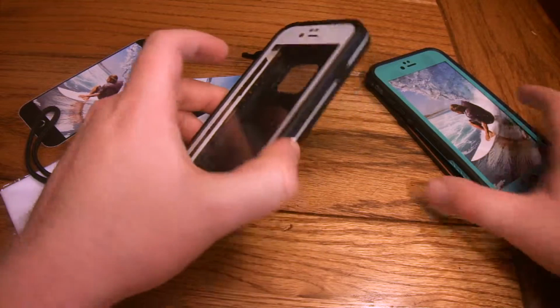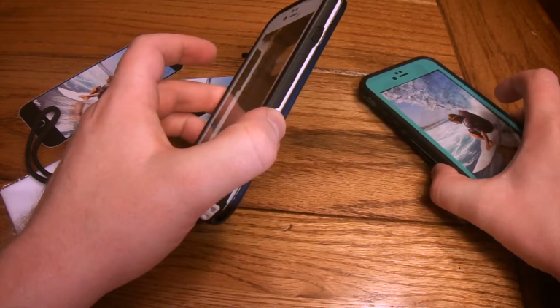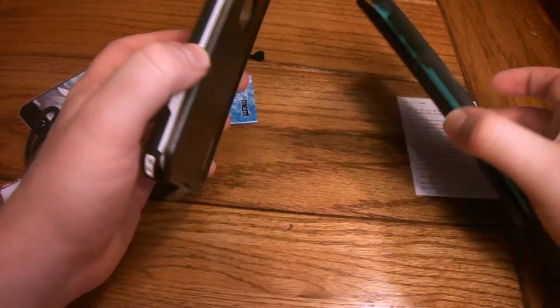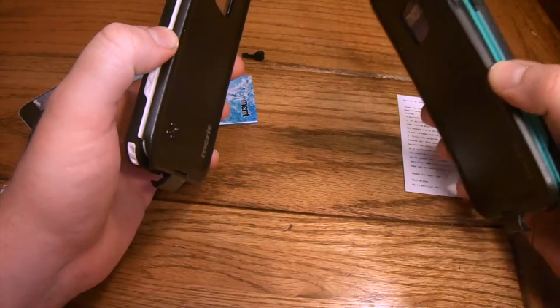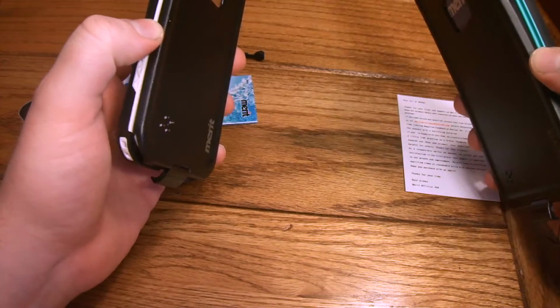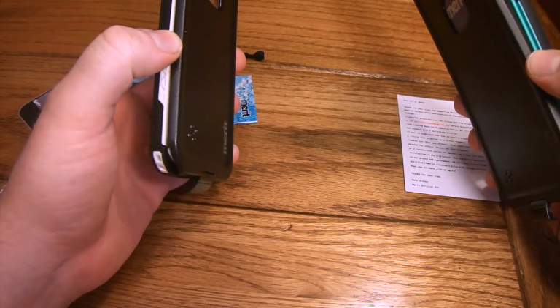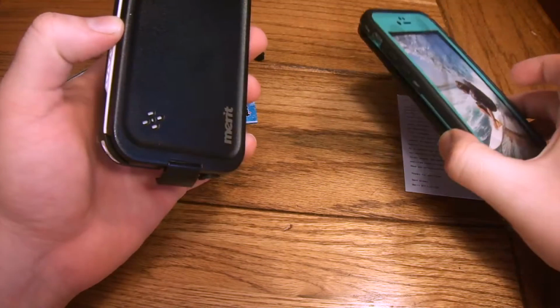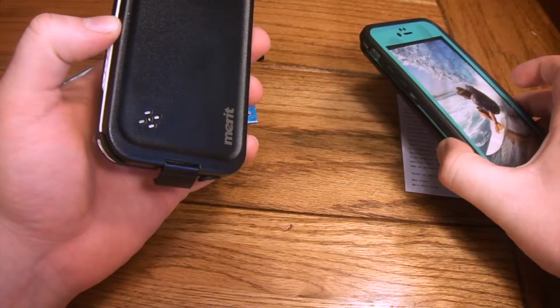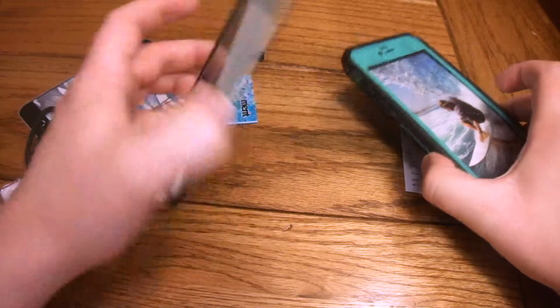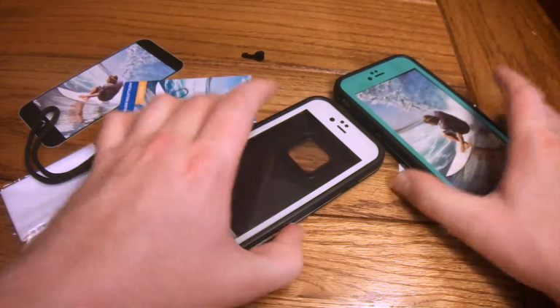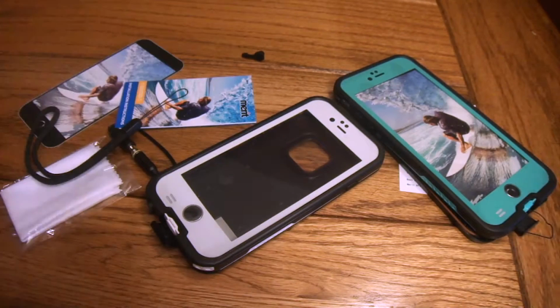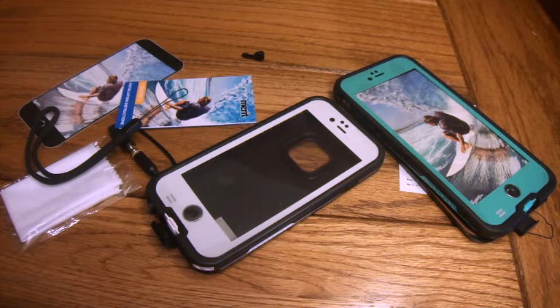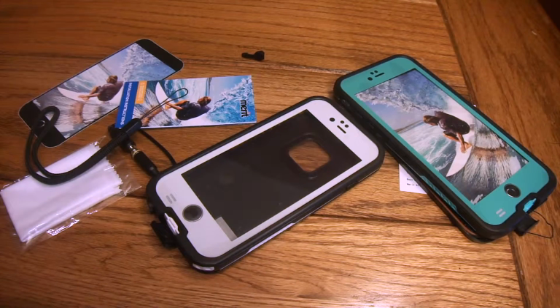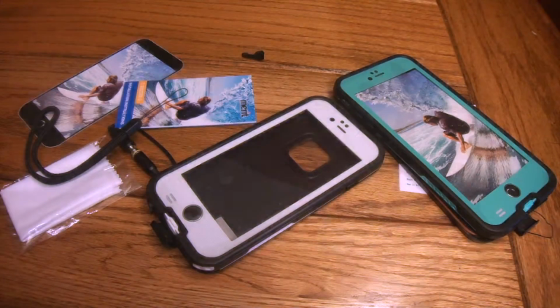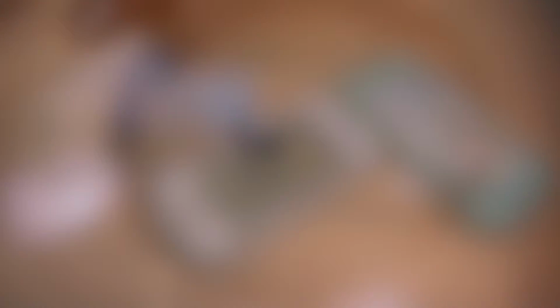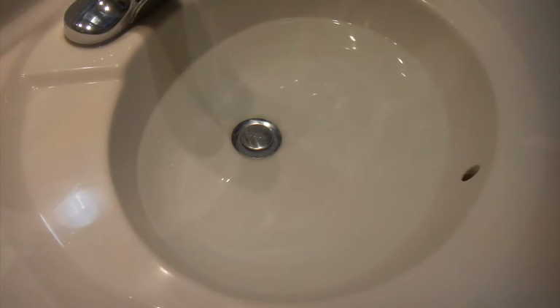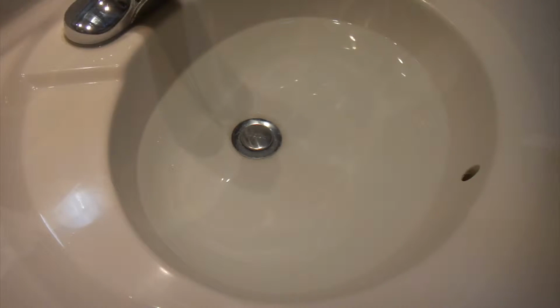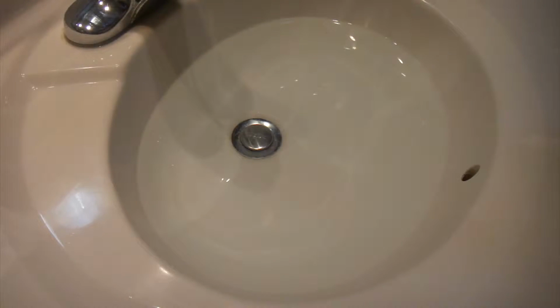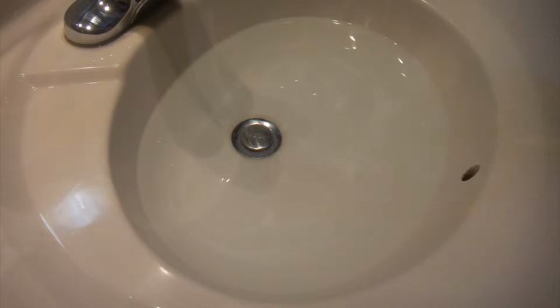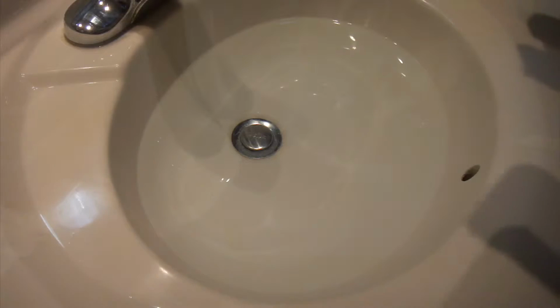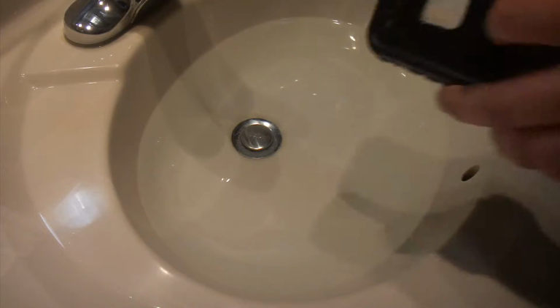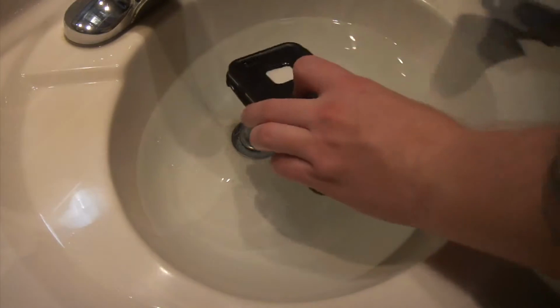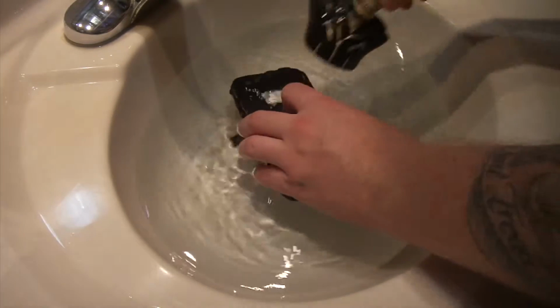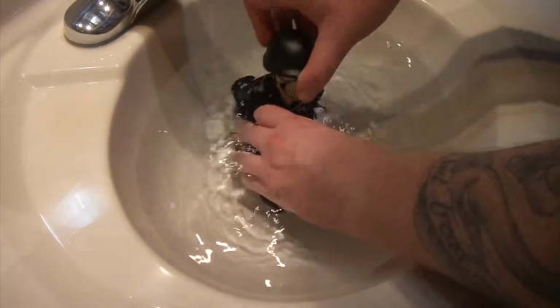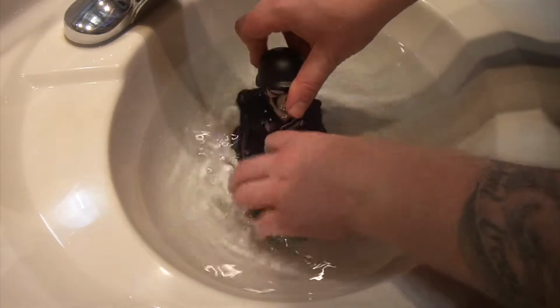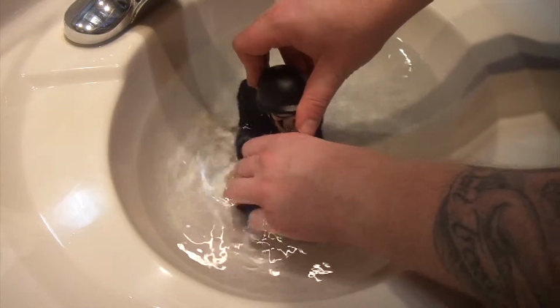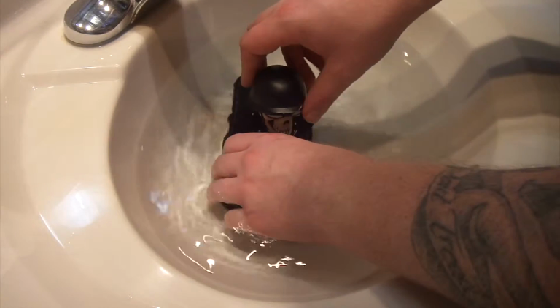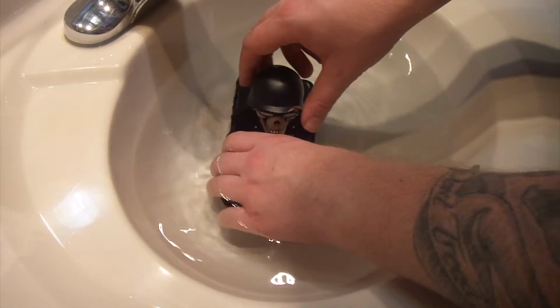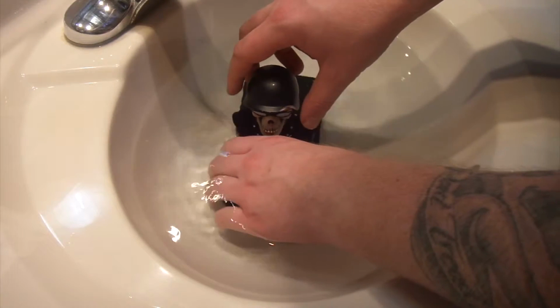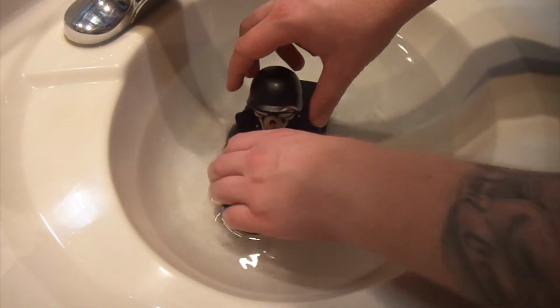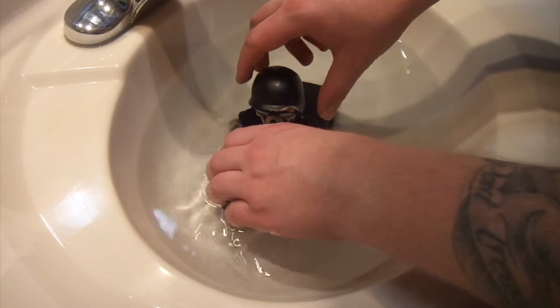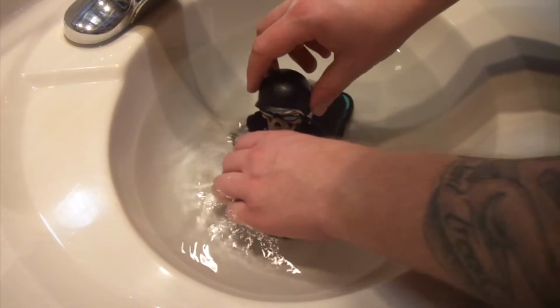So you guys already know what's coming. We're going to head over and do the water test real quick, just to make sure these perform as they should. We've got both the cases here — we're going to leave them in for about 20 minutes or so, then come back and see how they did.